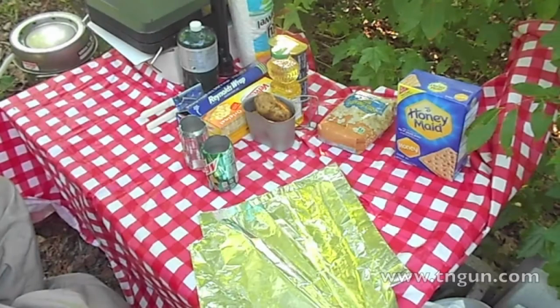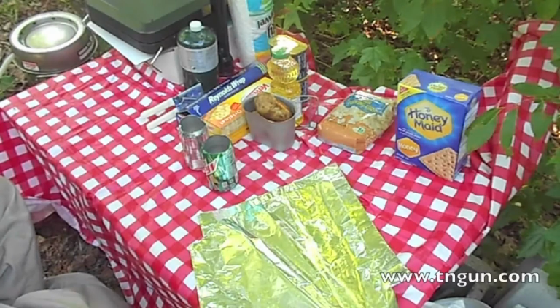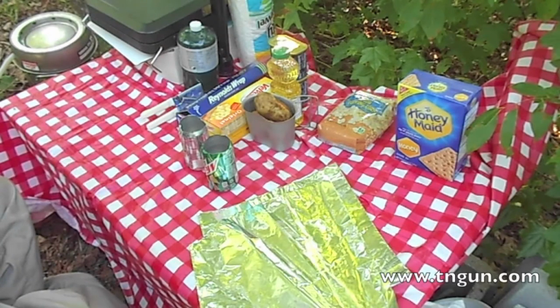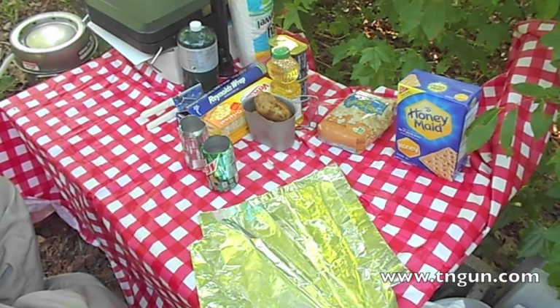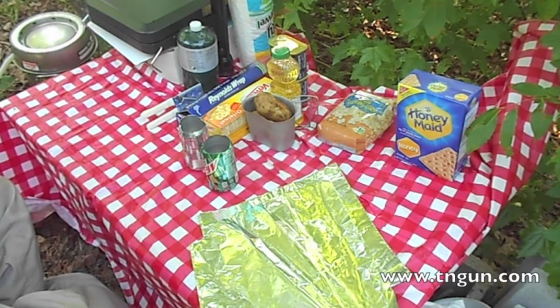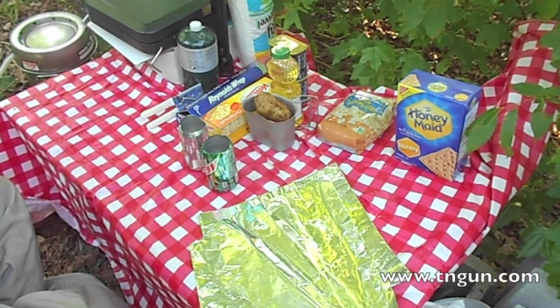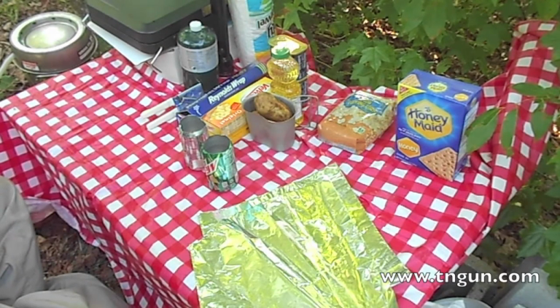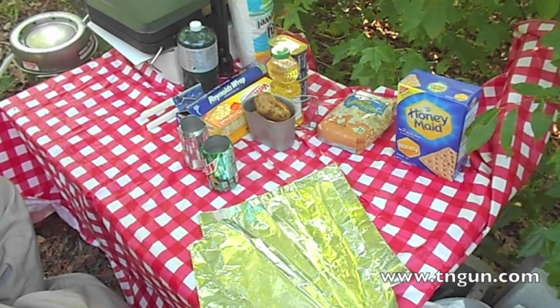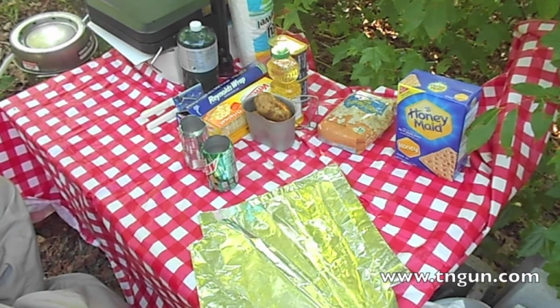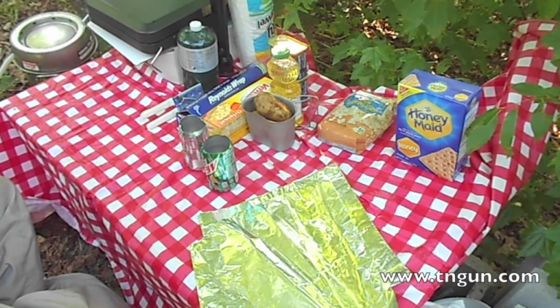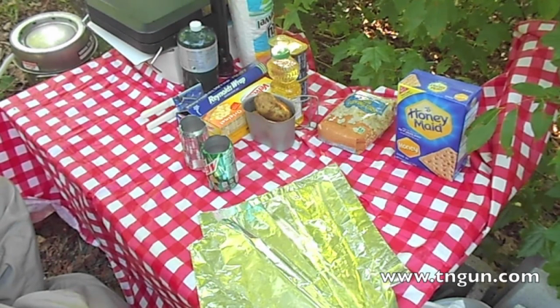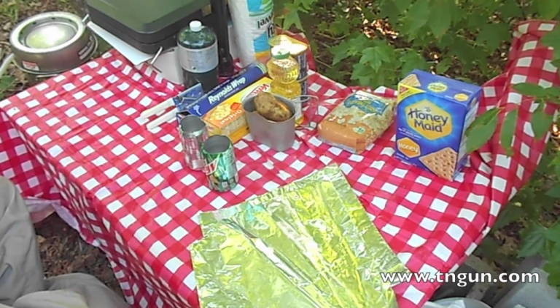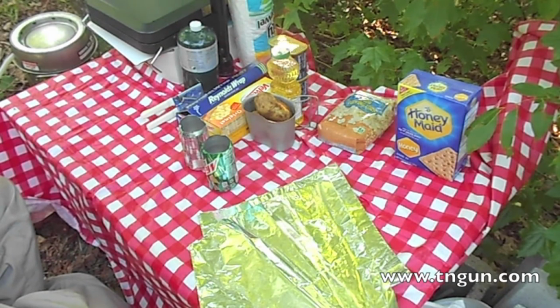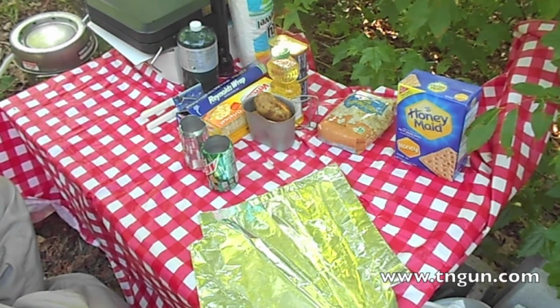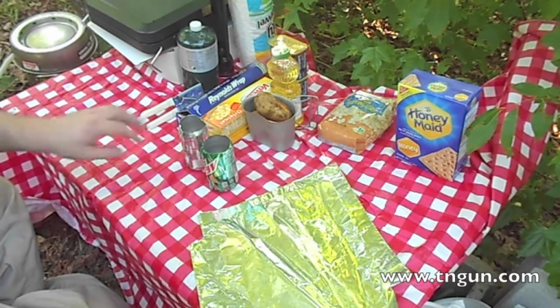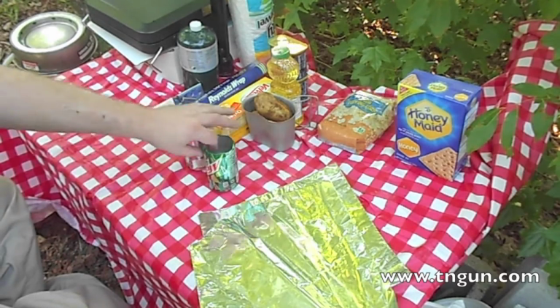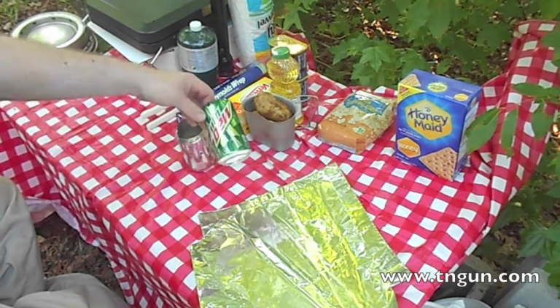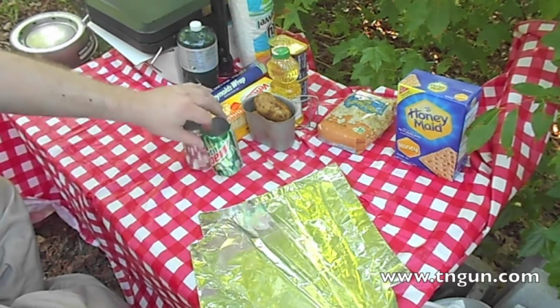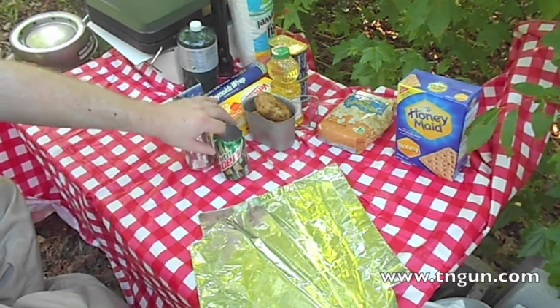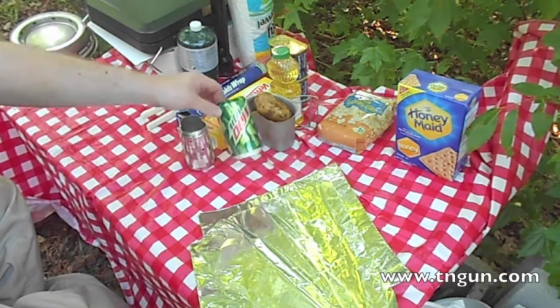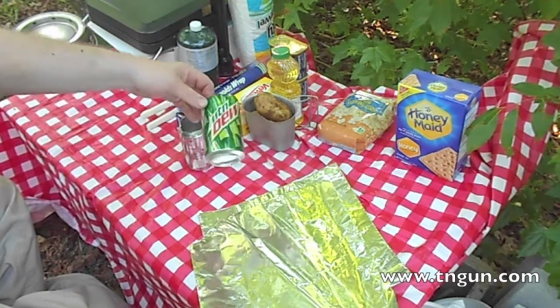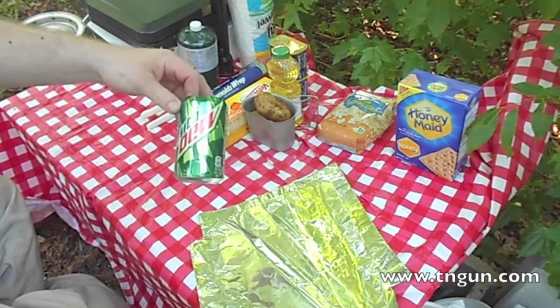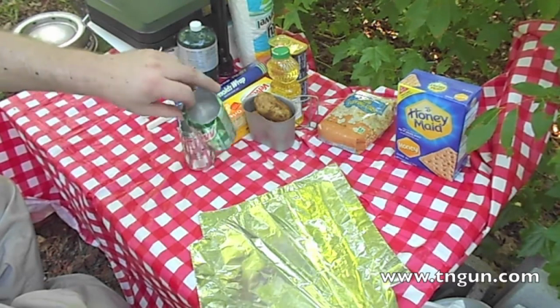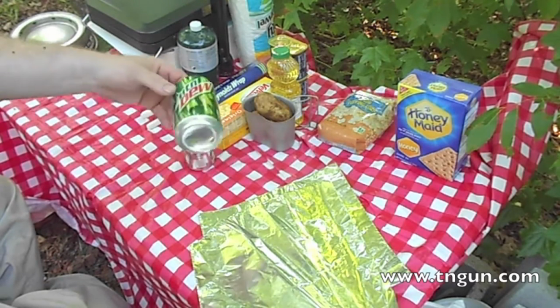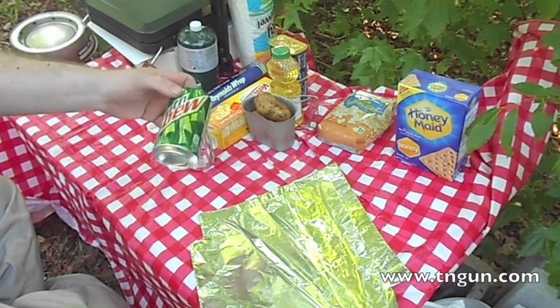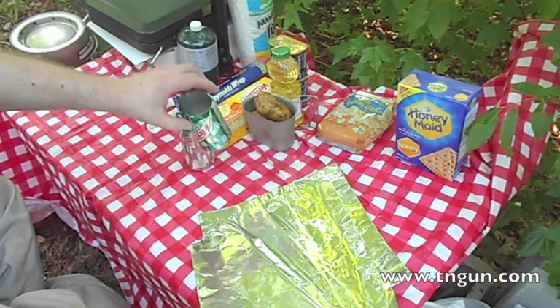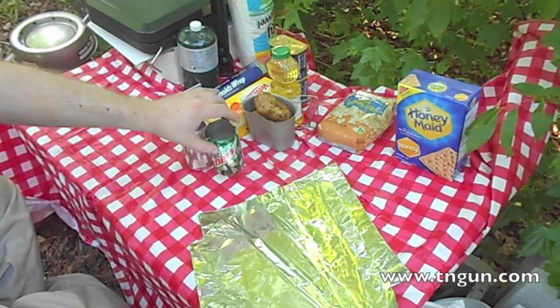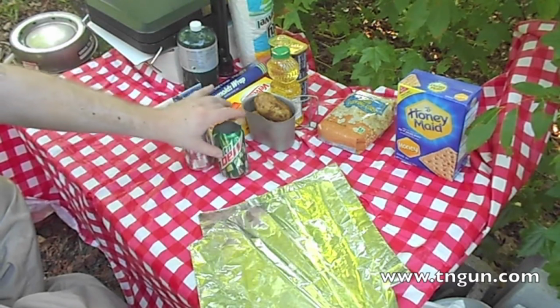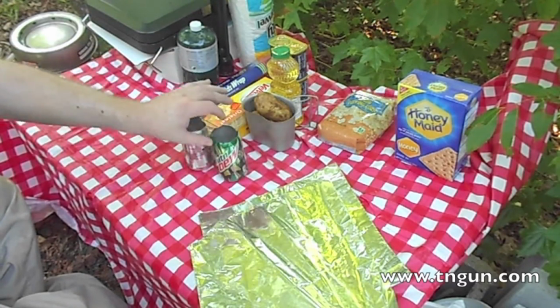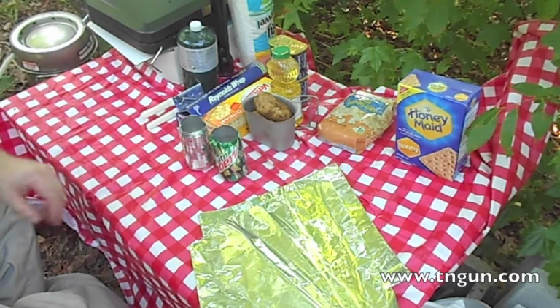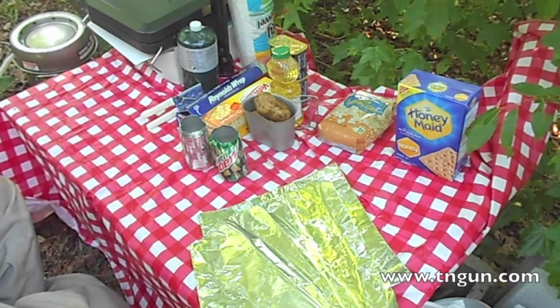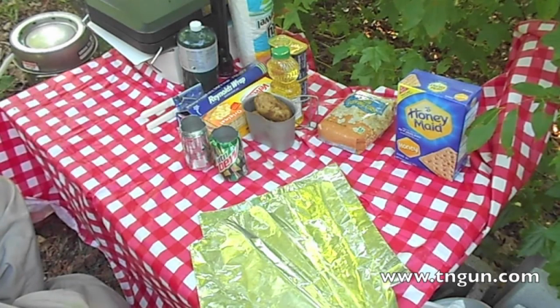Hey, this is Dave with the Shepherd School and we're gonna make campfire baked potatoes in a tin can. You could use a bean can or soup can or whatever, but we're gonna use a Mountain Dew can.